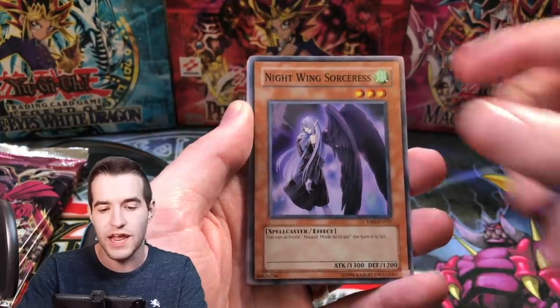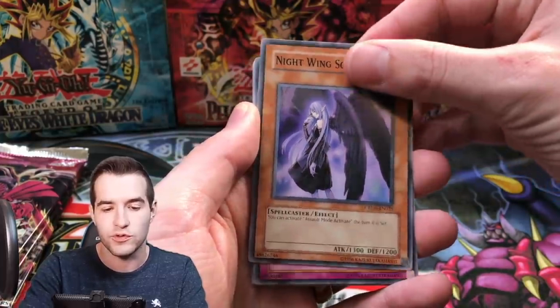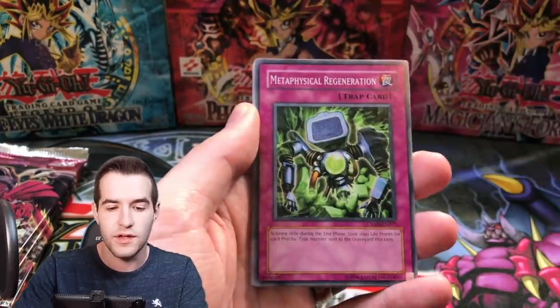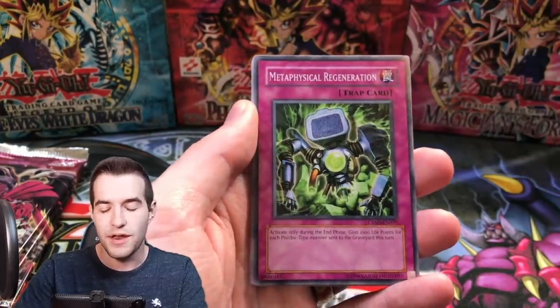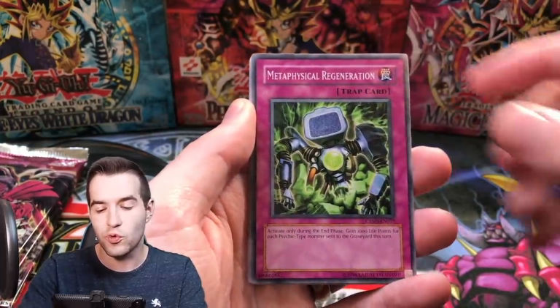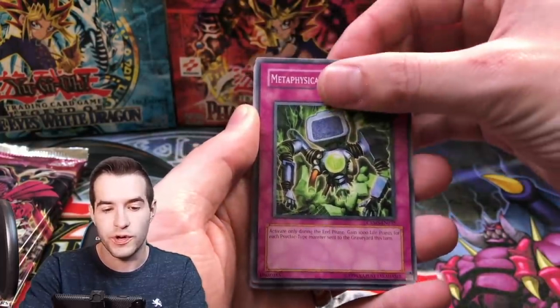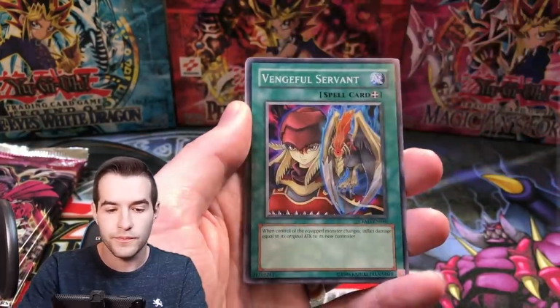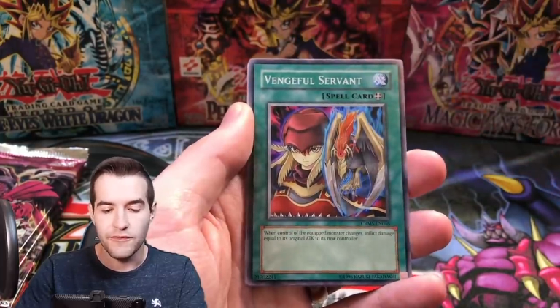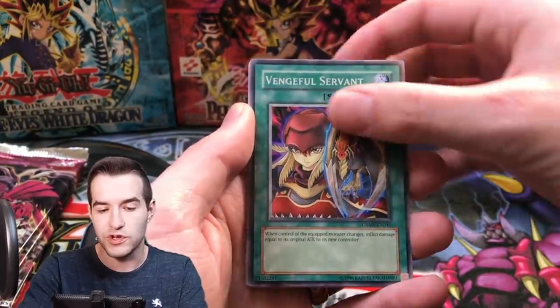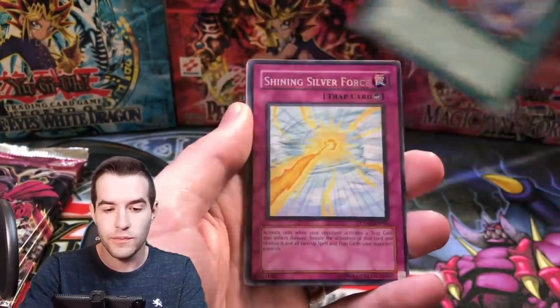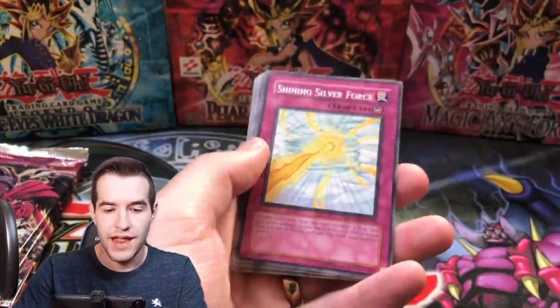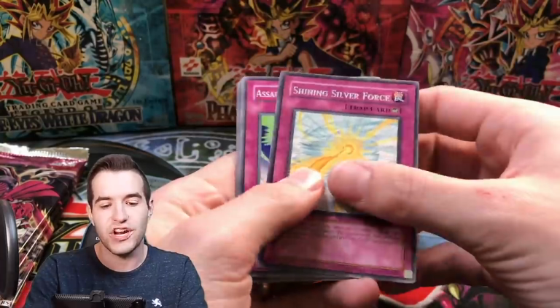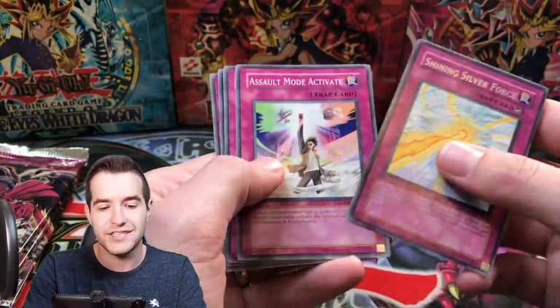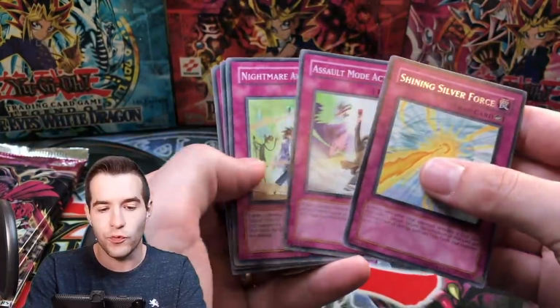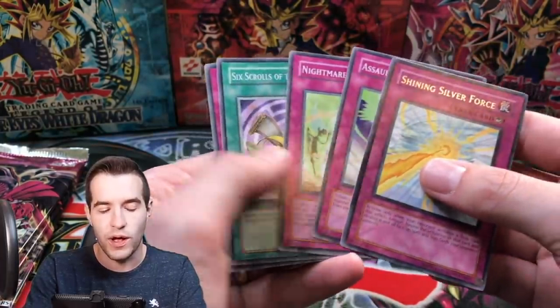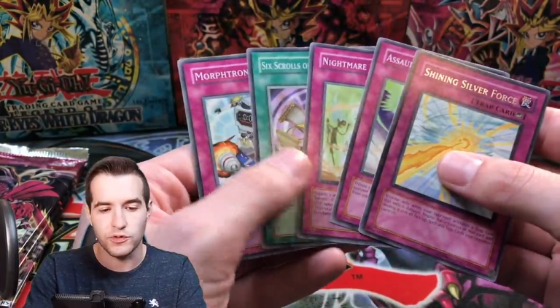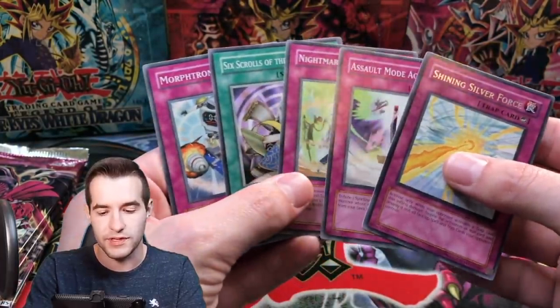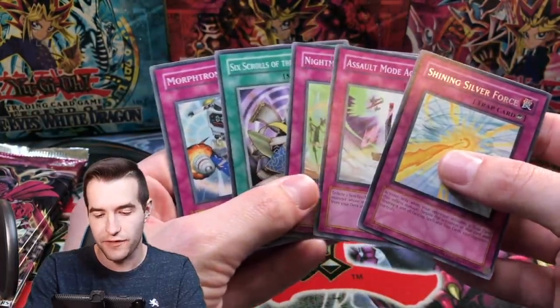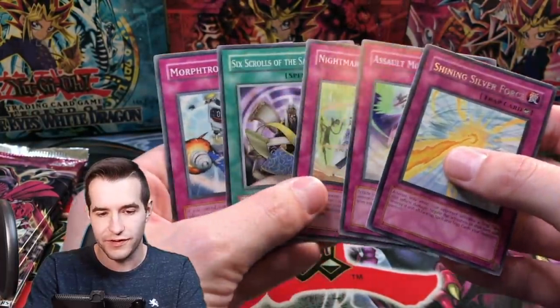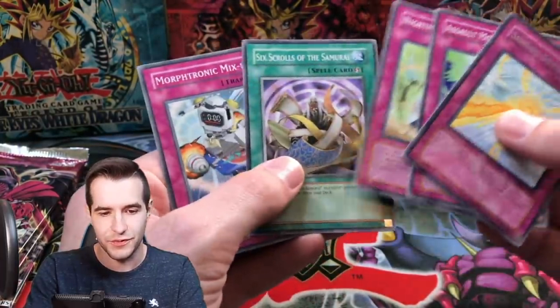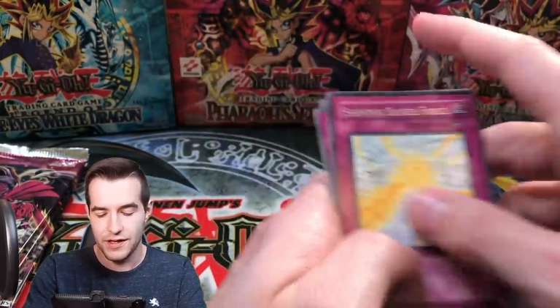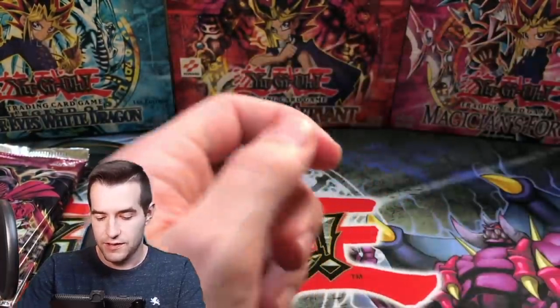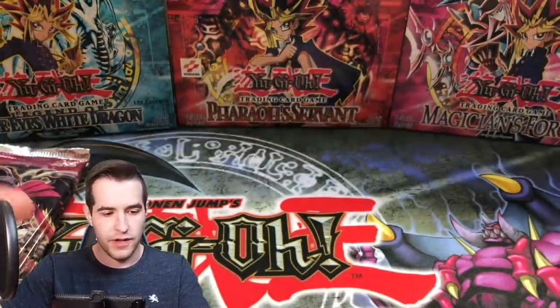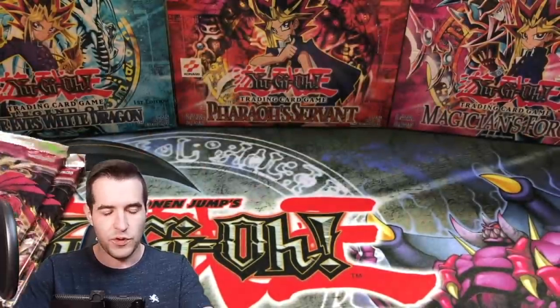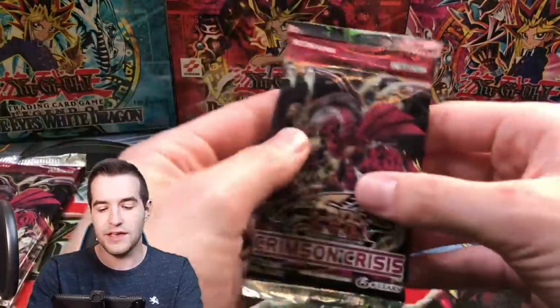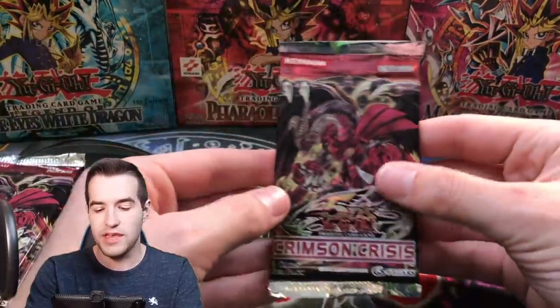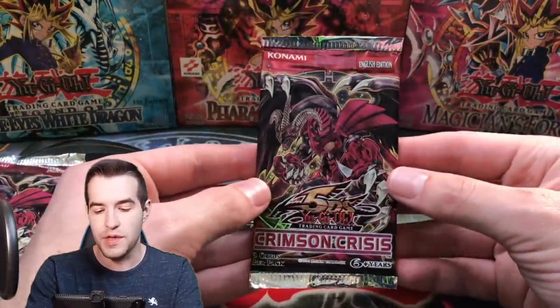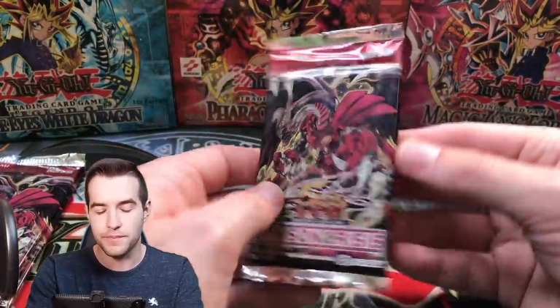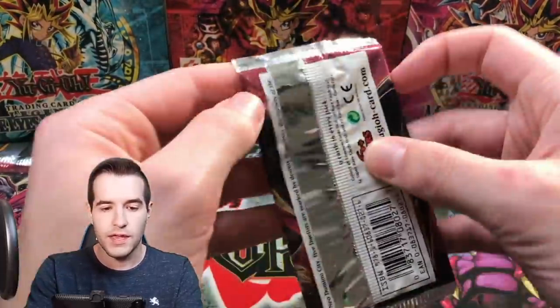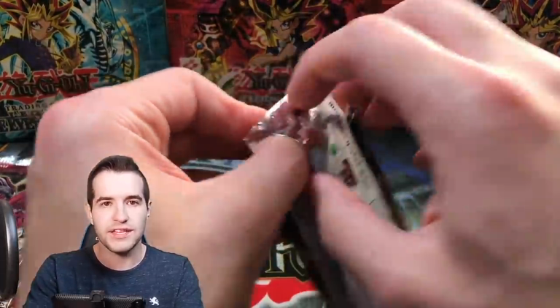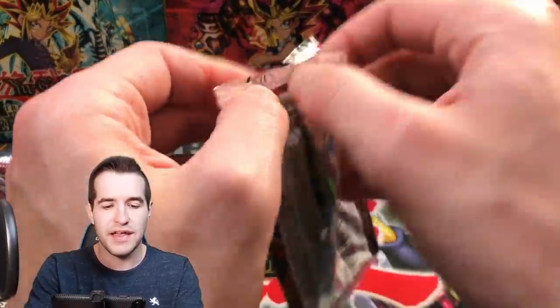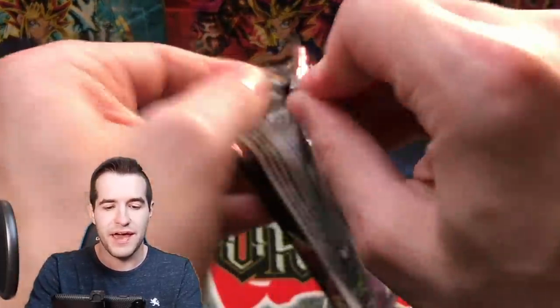We've got a Nightwing Sorceress, Metaphysical Regeneration, Vengeful Servant, and the Shining Silver Force — wow, look at all those traps, four out of five right there. Three packs left — can we get something big out of these packs?